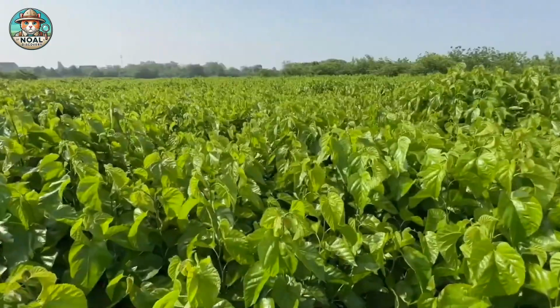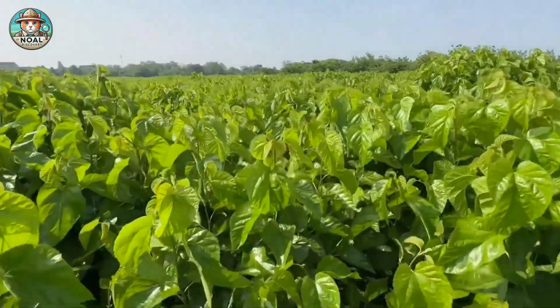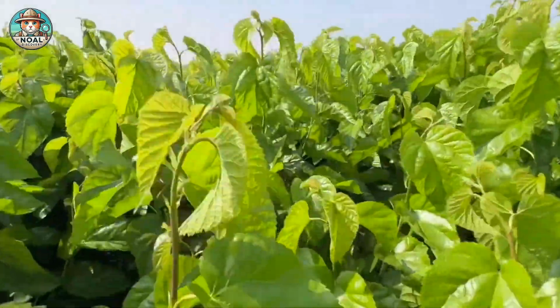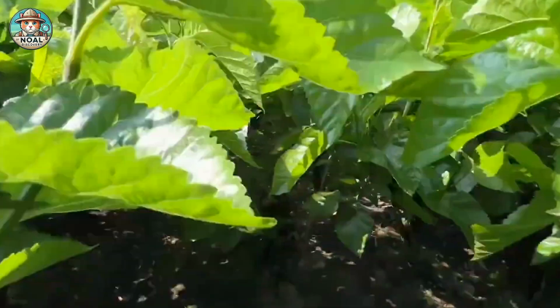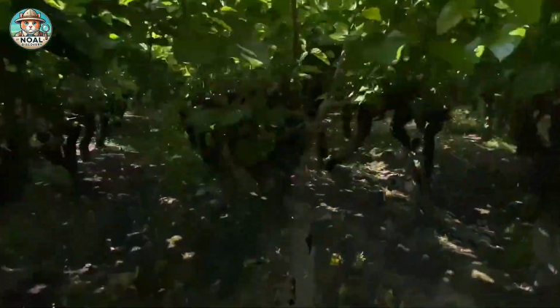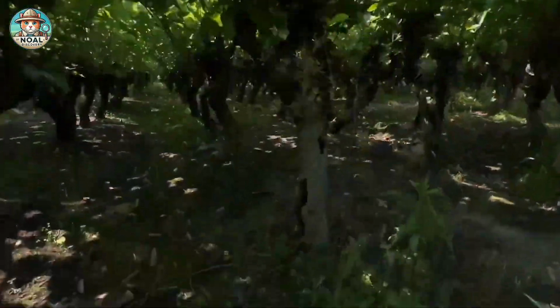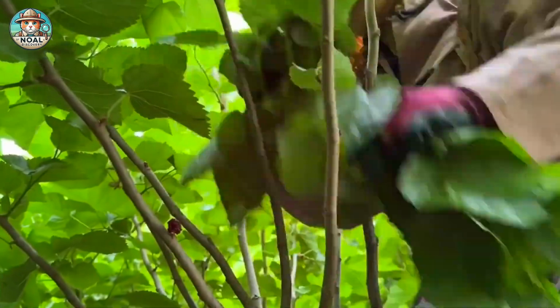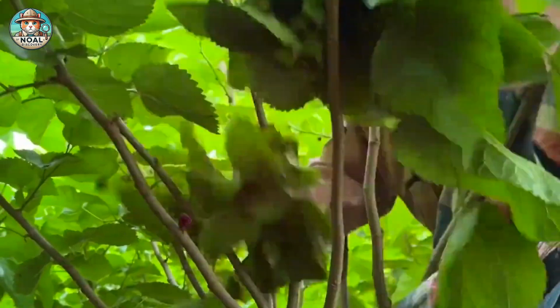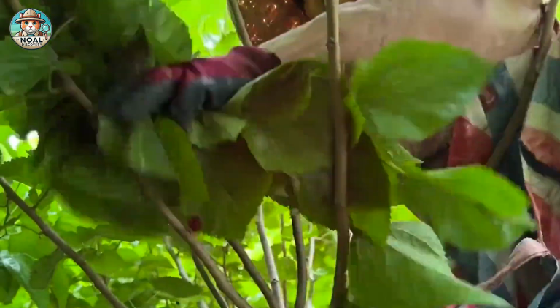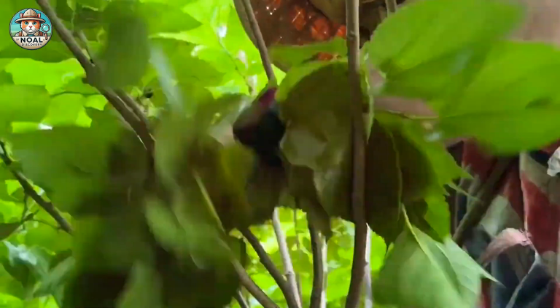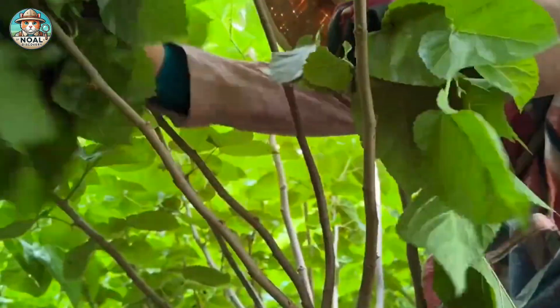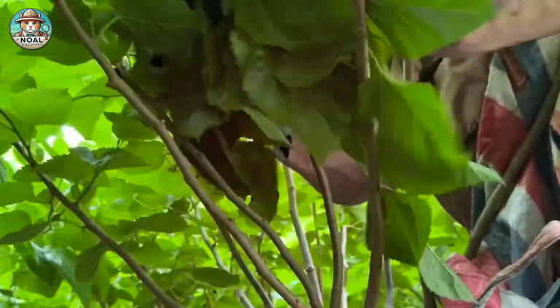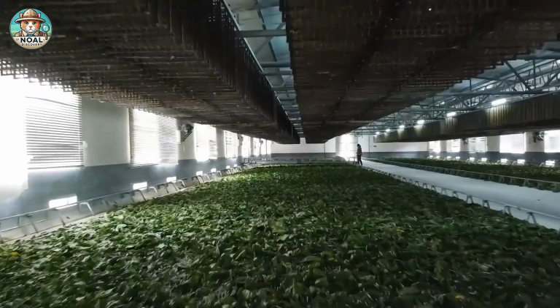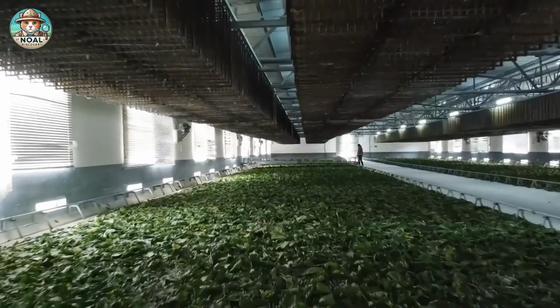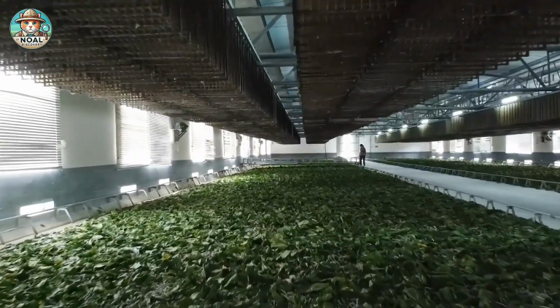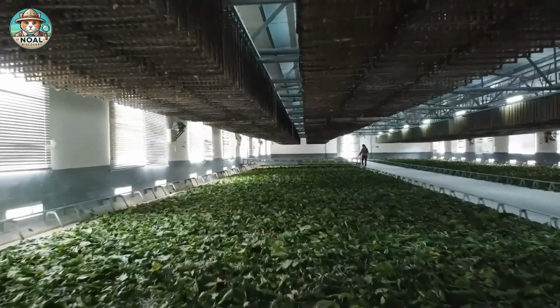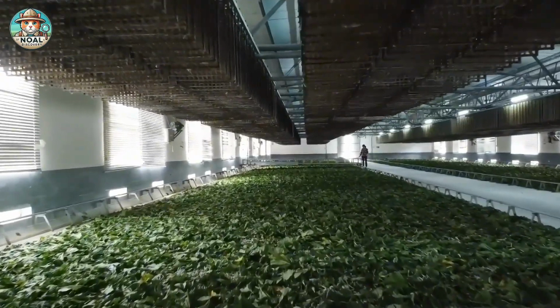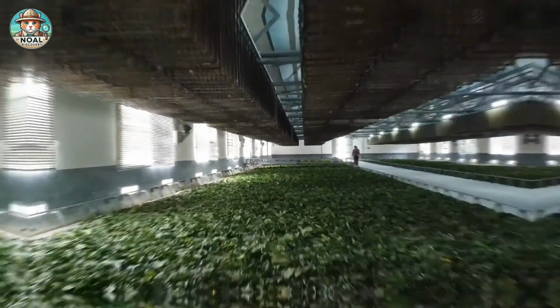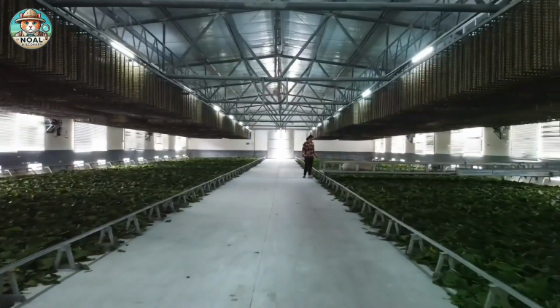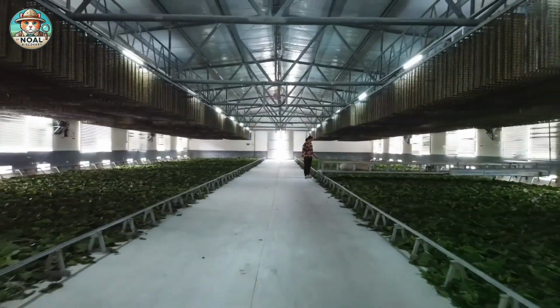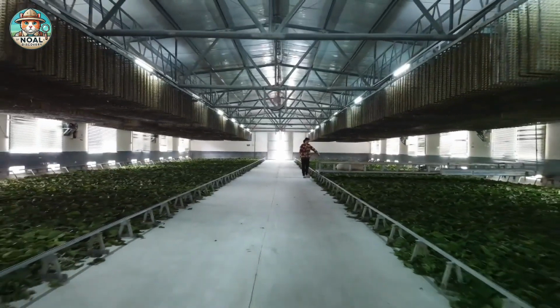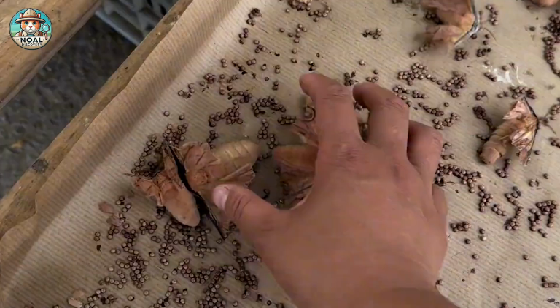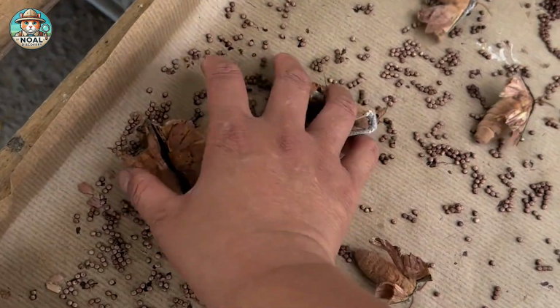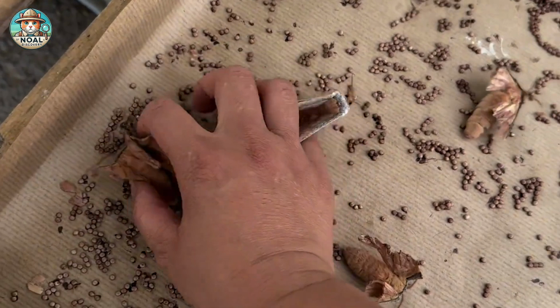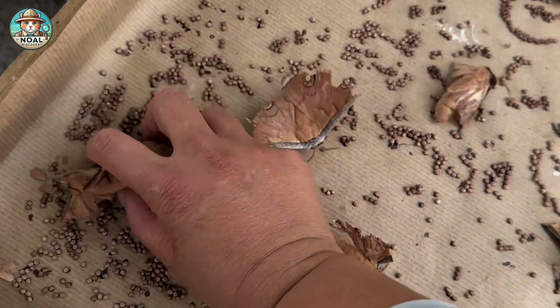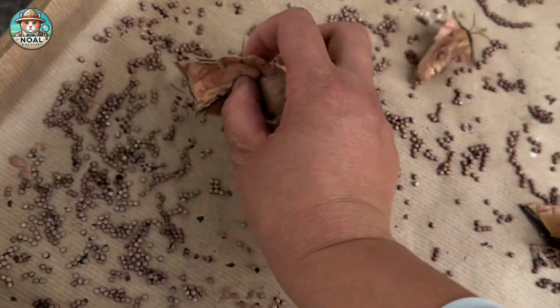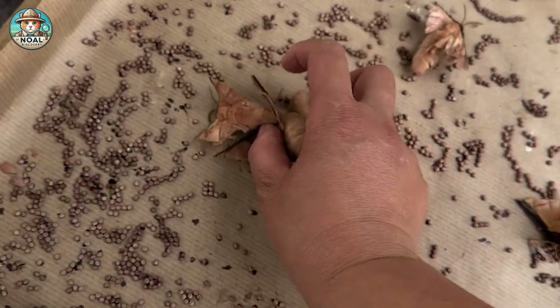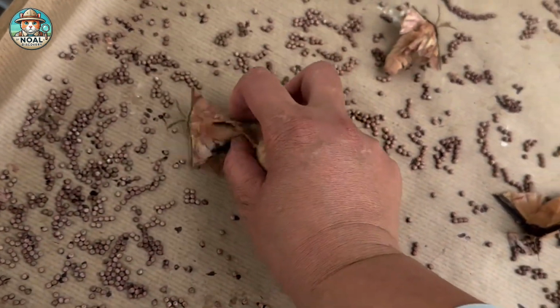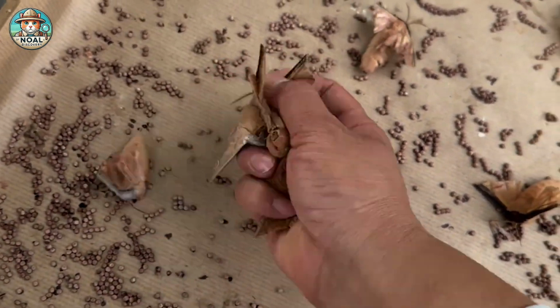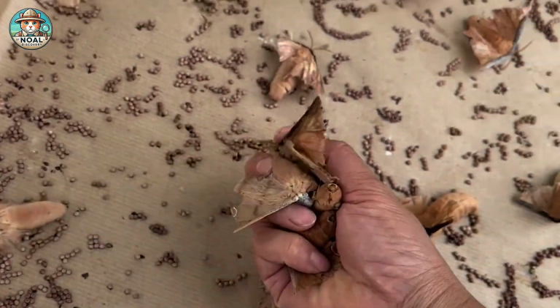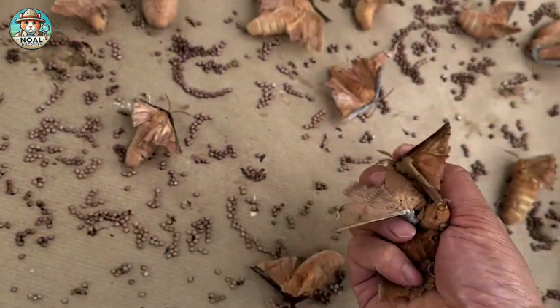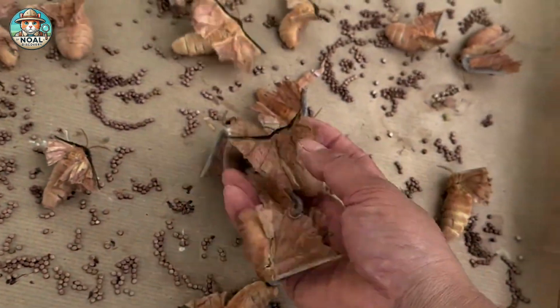Today, silkworm farming continues to thrive worldwide. In China, silkworm farming peaks in spring and autumn, when conditions are ideal for their growth.